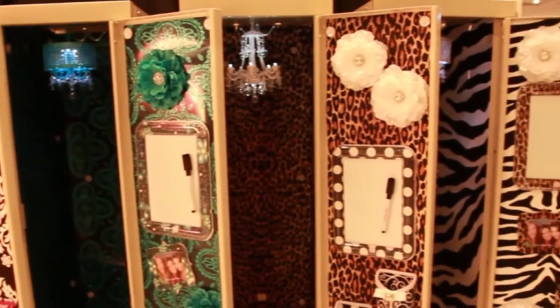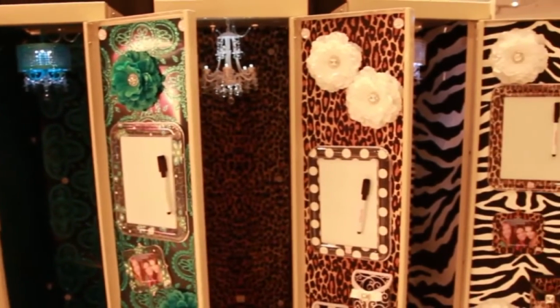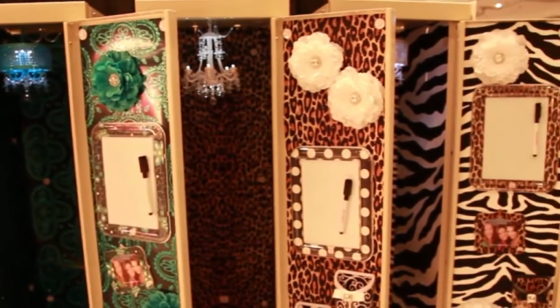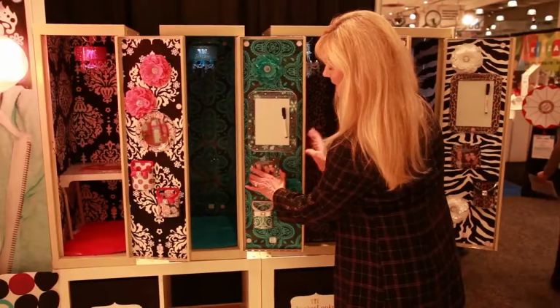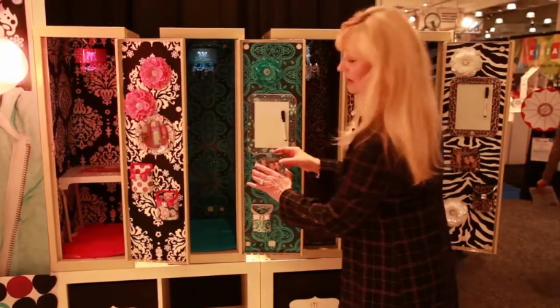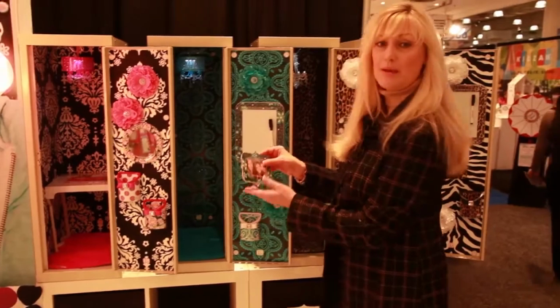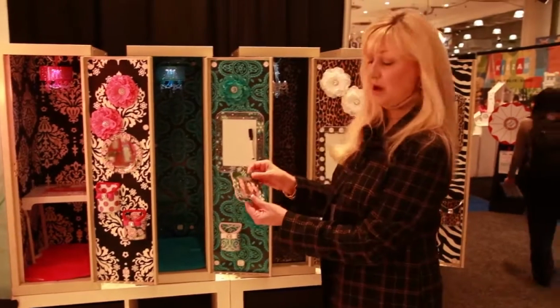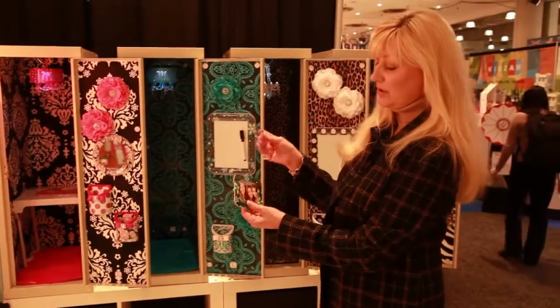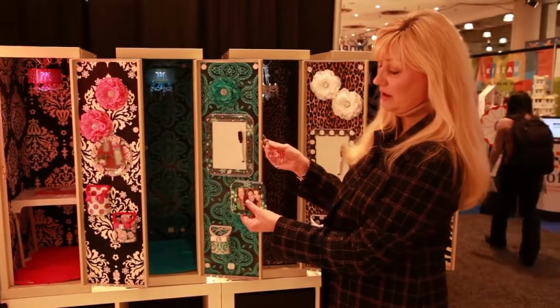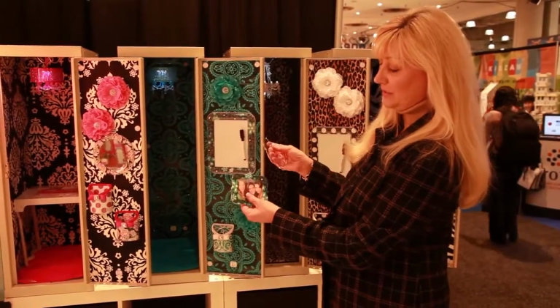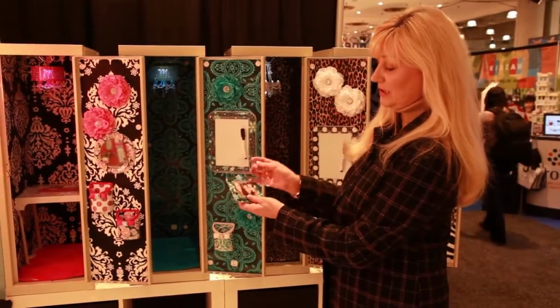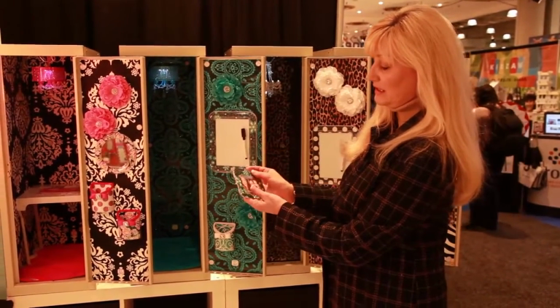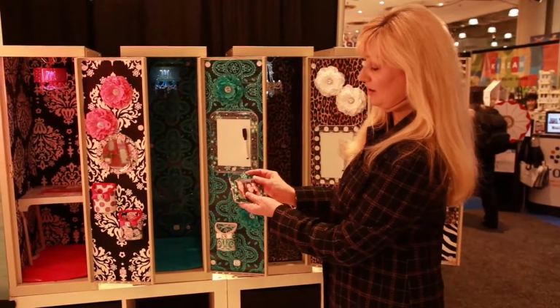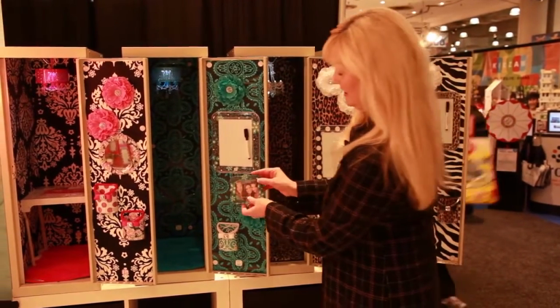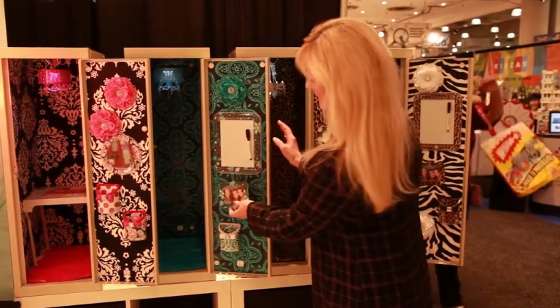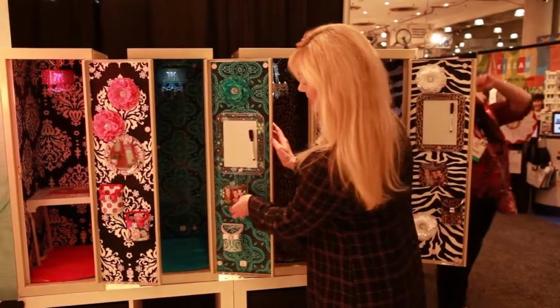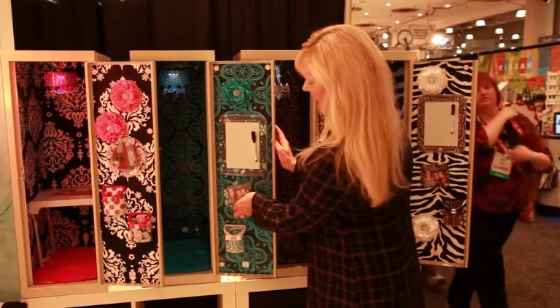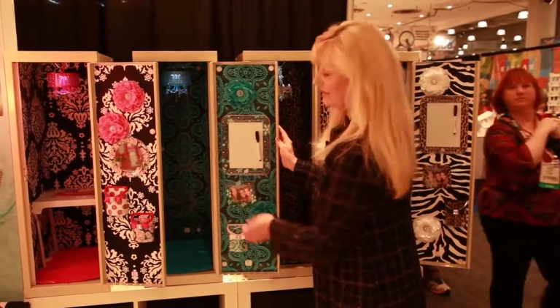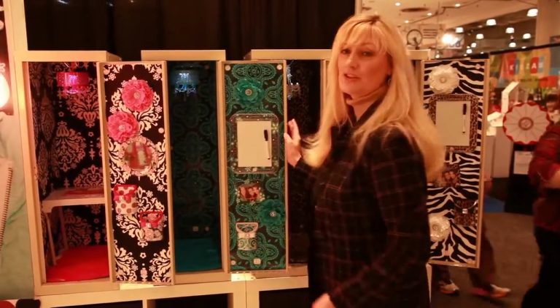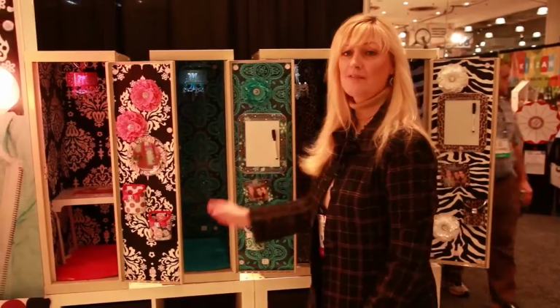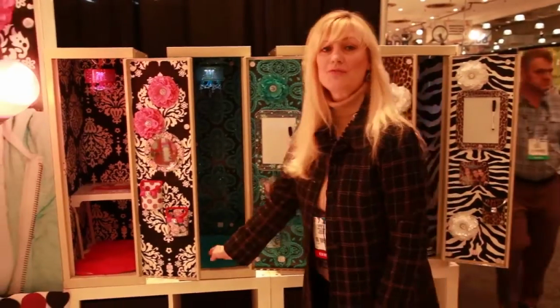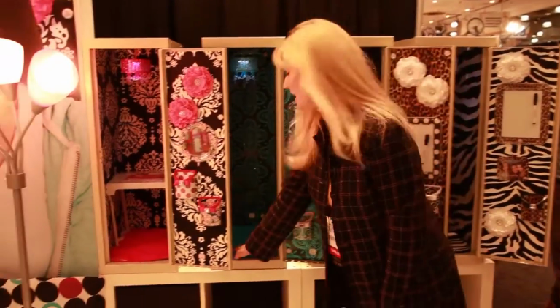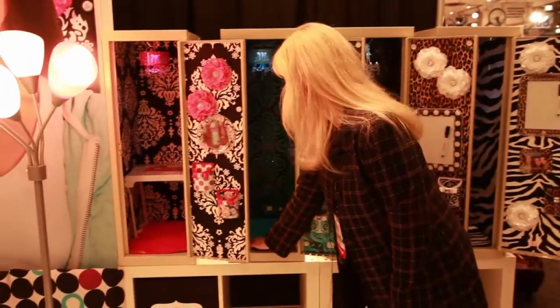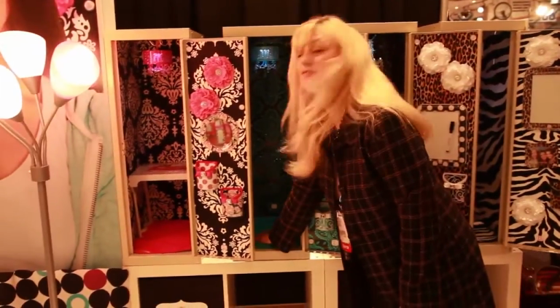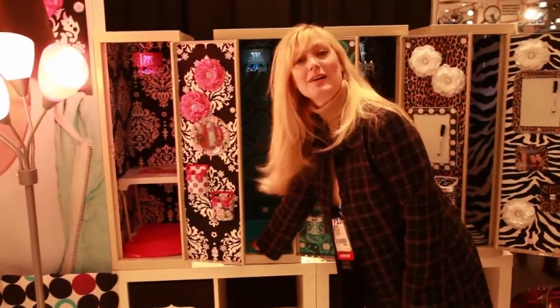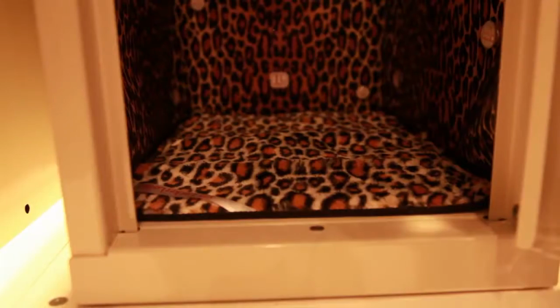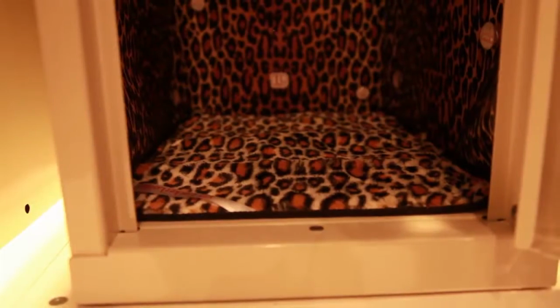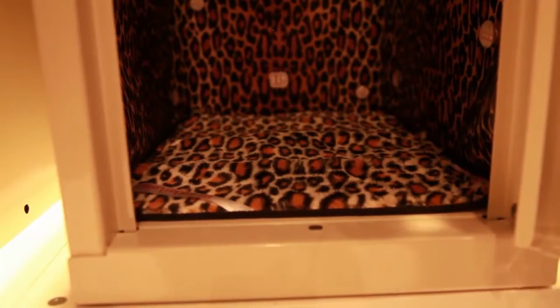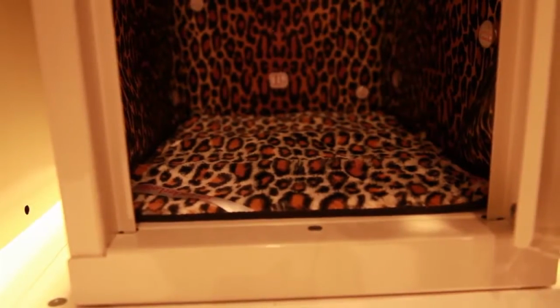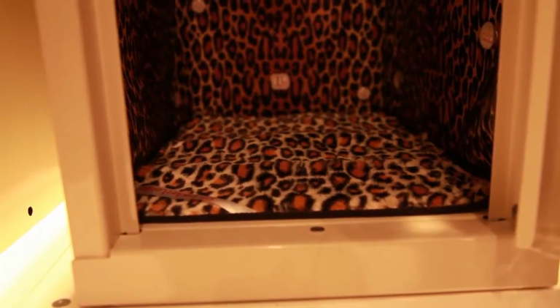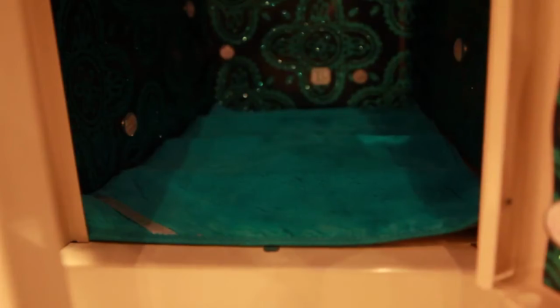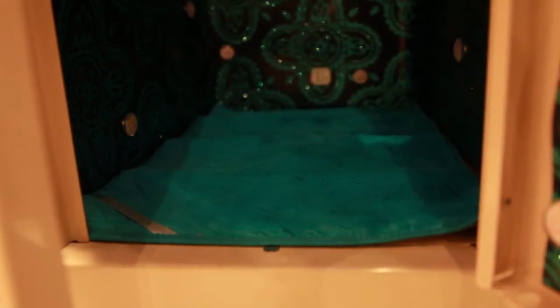We have decorative flowers and whiteboards. This is our new little magnetic frame — it pops right off and the picture comes in and out. And this year we have new plush fur rugs that are just really soft and fun for the girls.